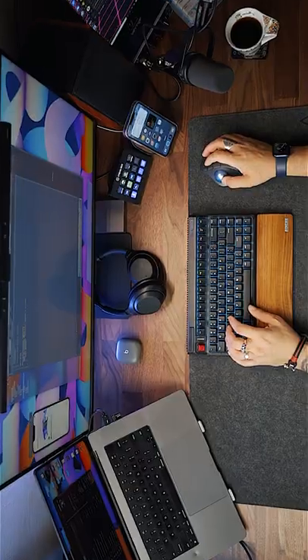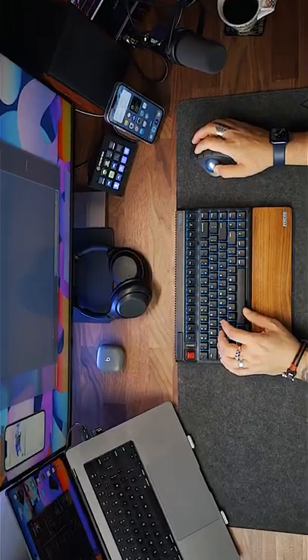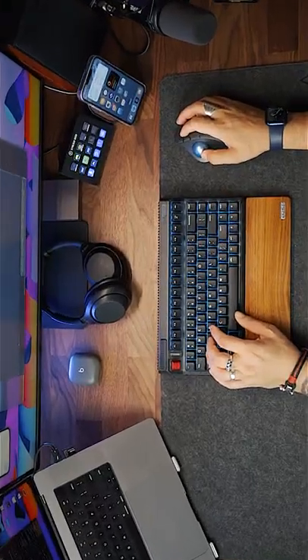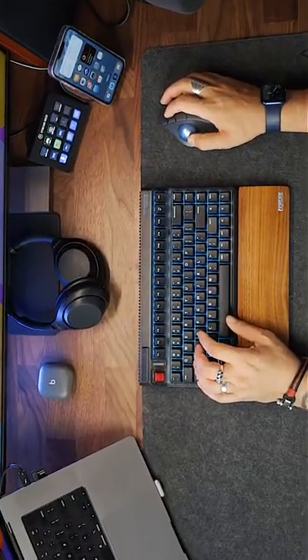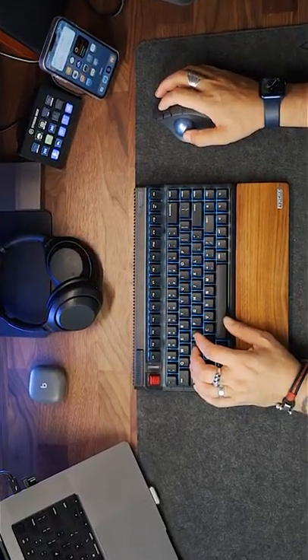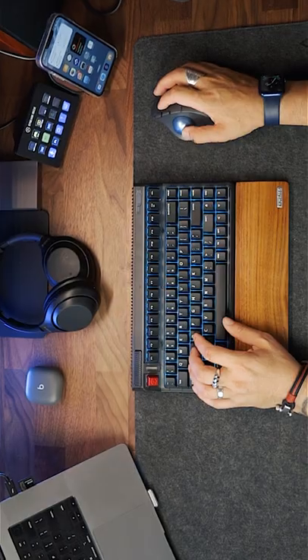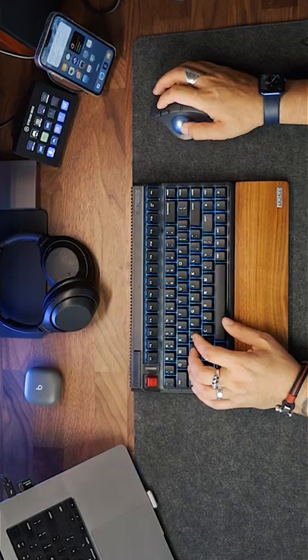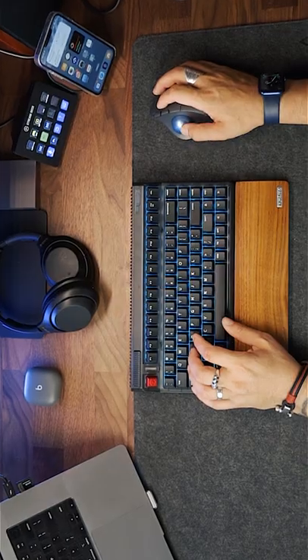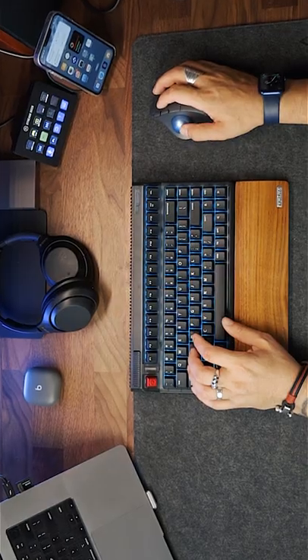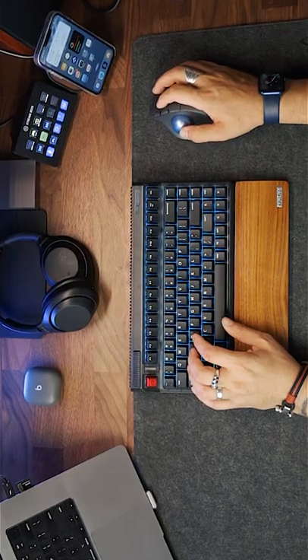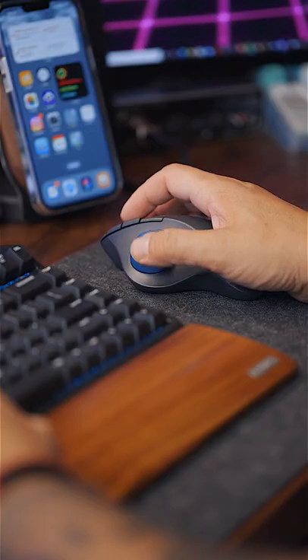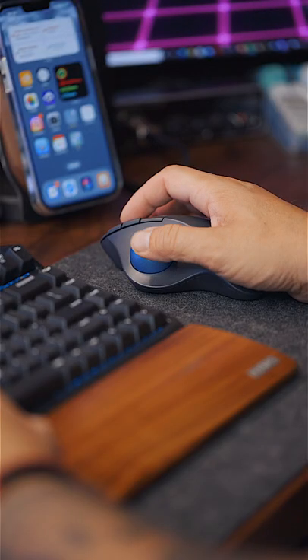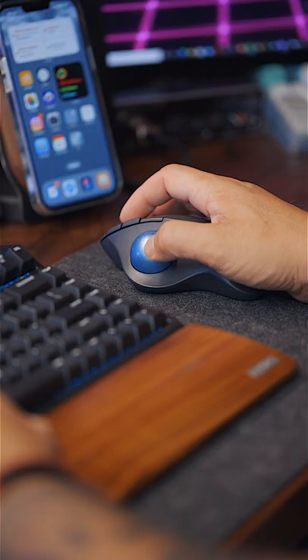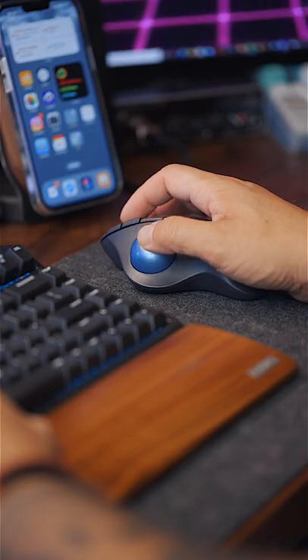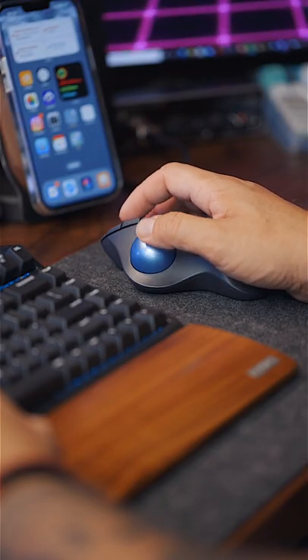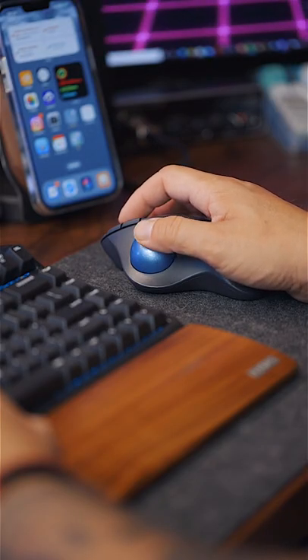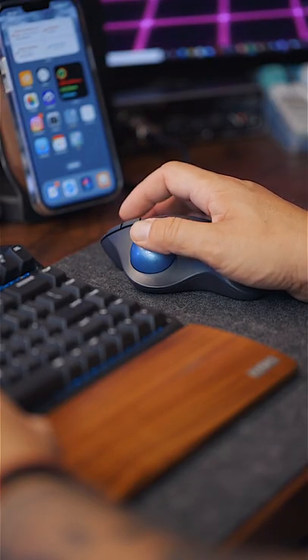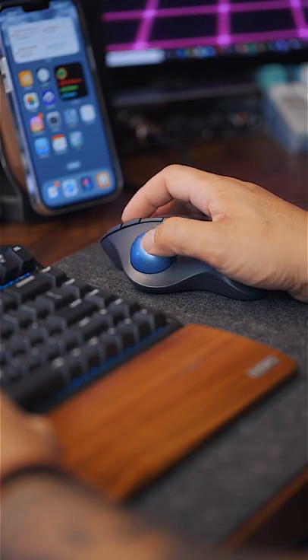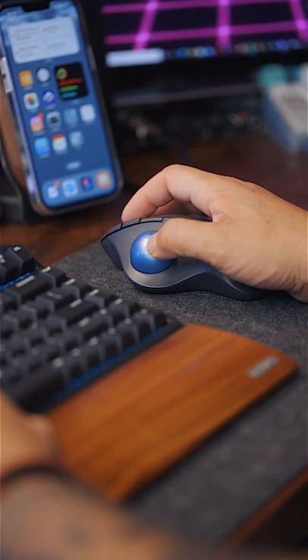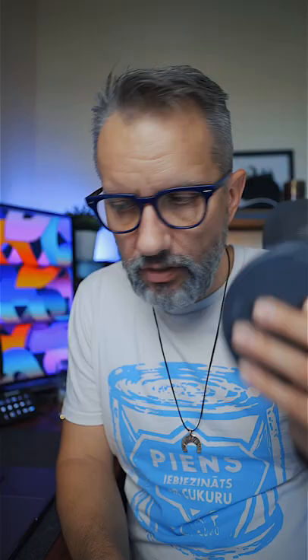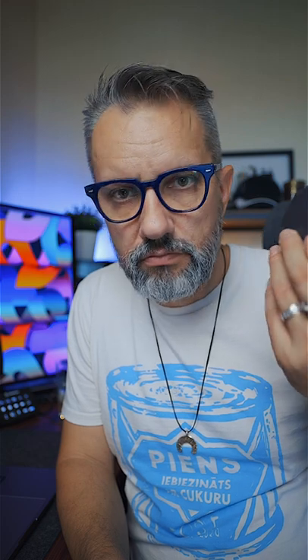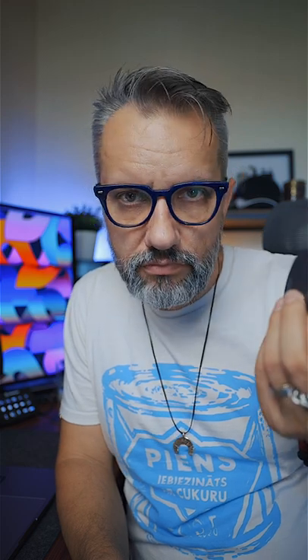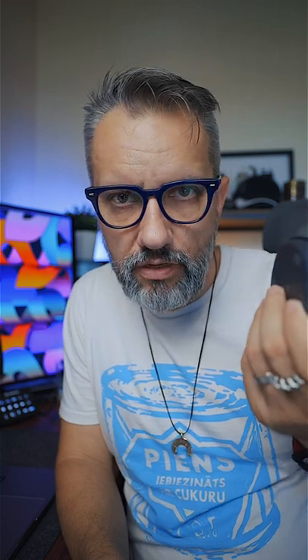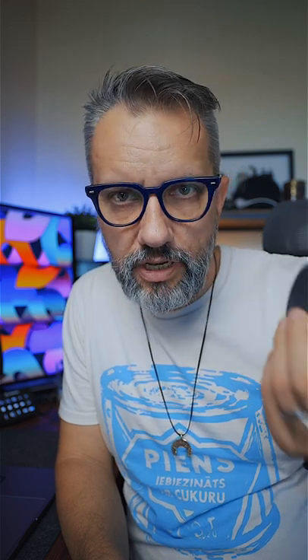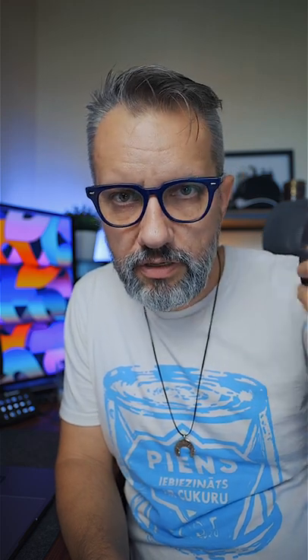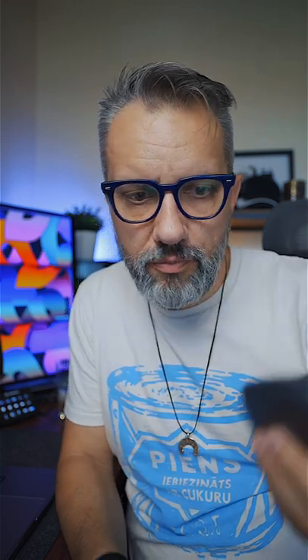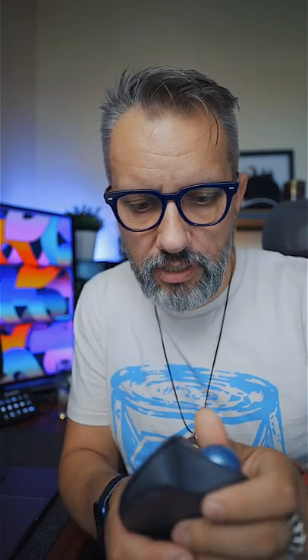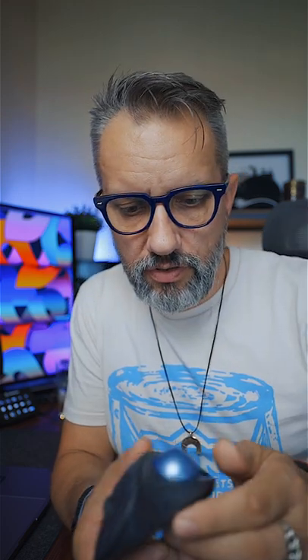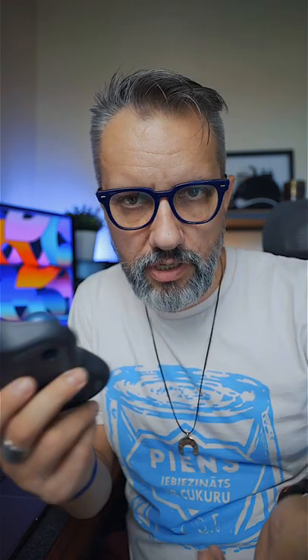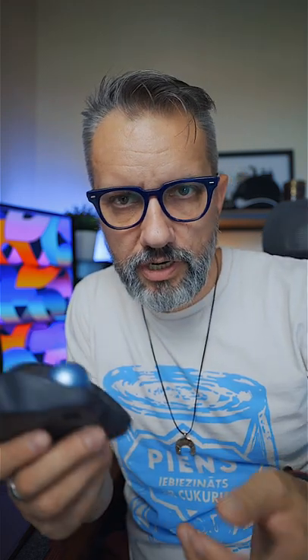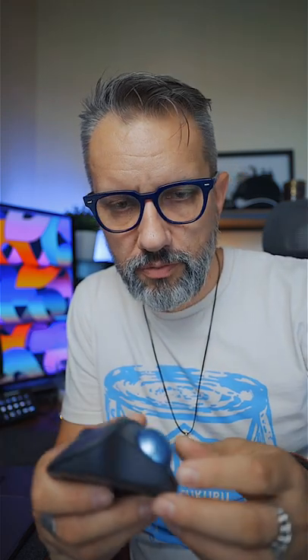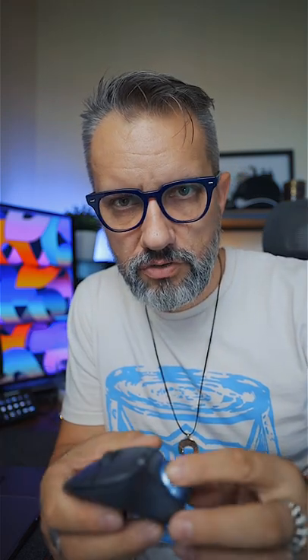I expected that I would need days to adapt to trackball control, but found that it is easier than switching to the vertical mouse. So 10 out of 10 — I recommend it if you are looking for an ergonomic mouse.